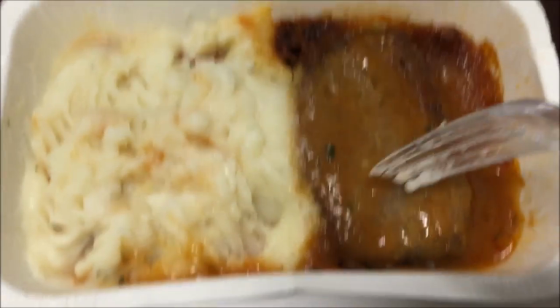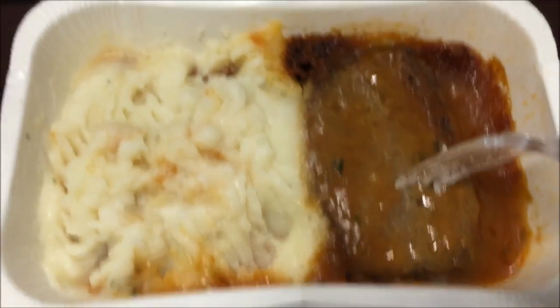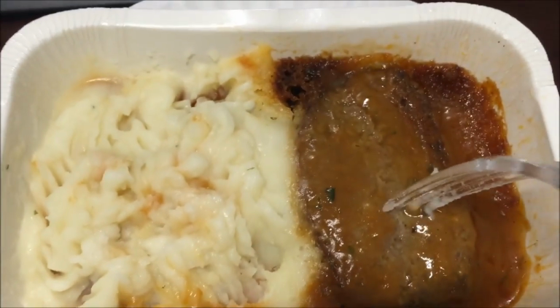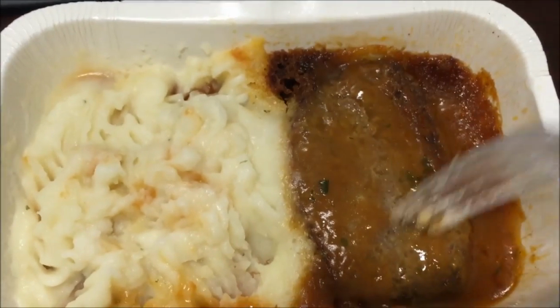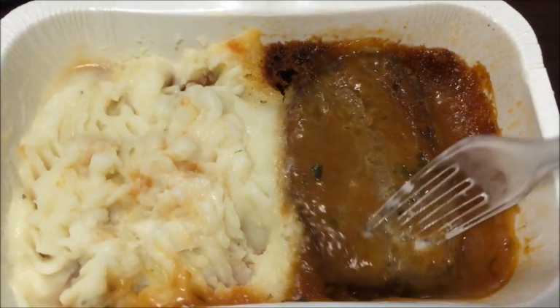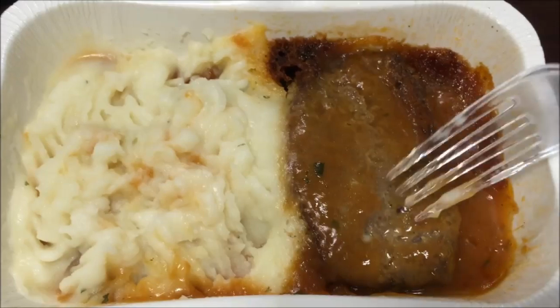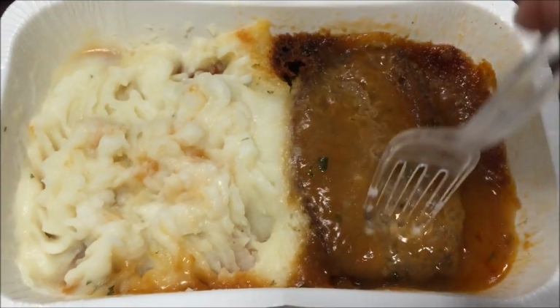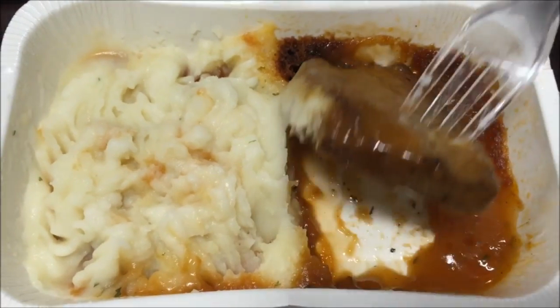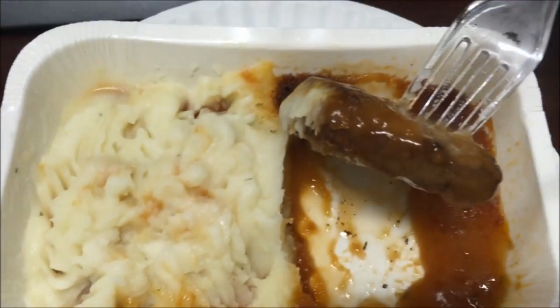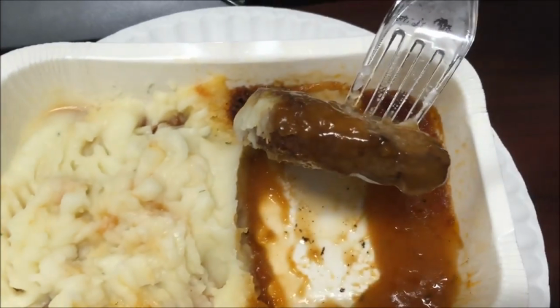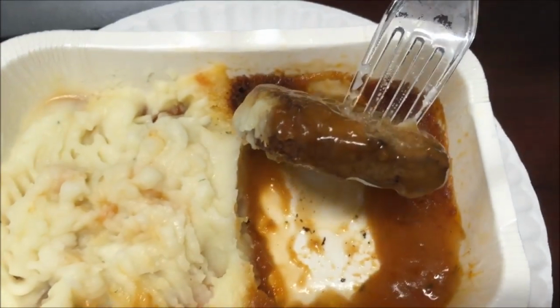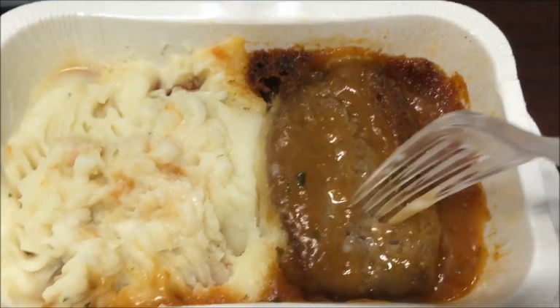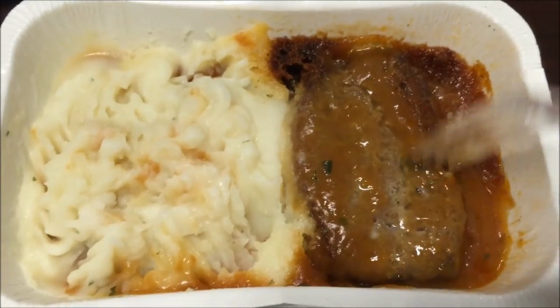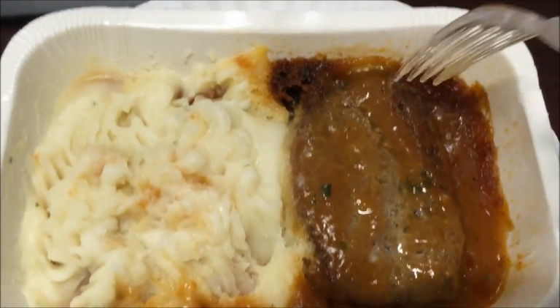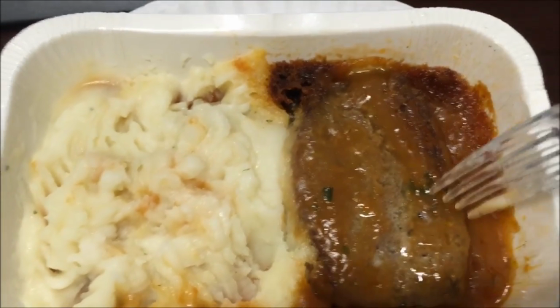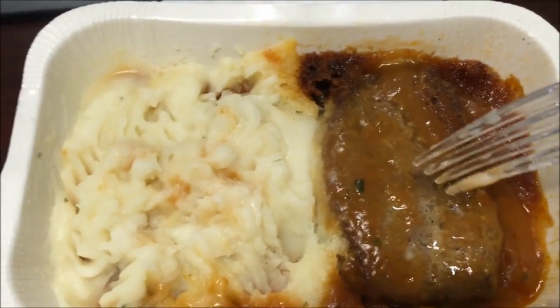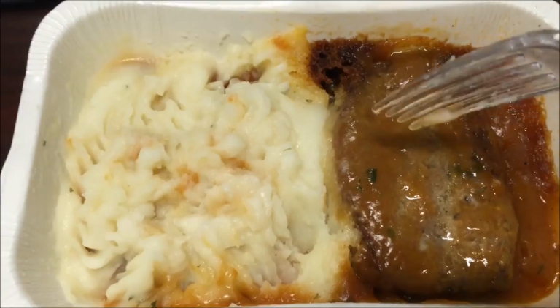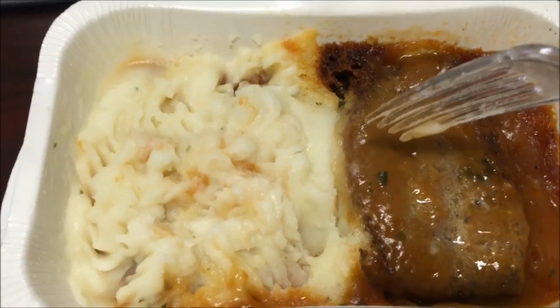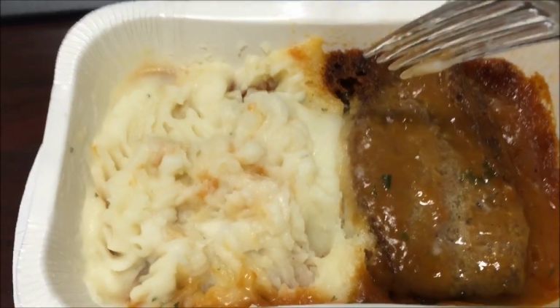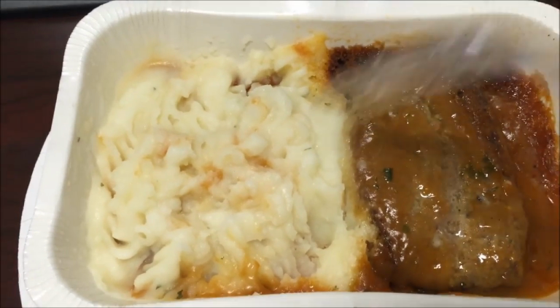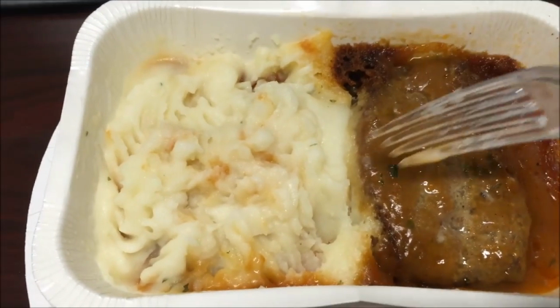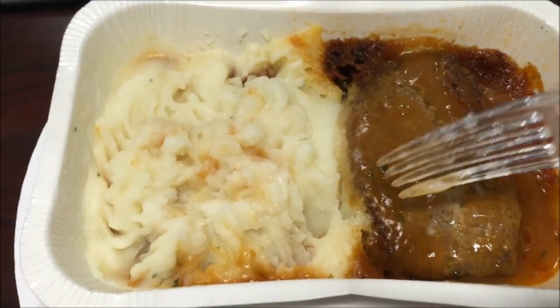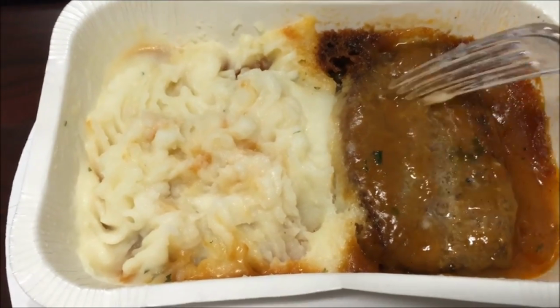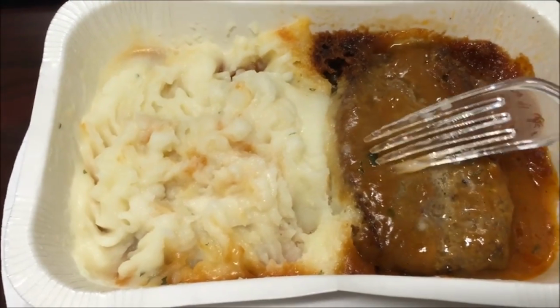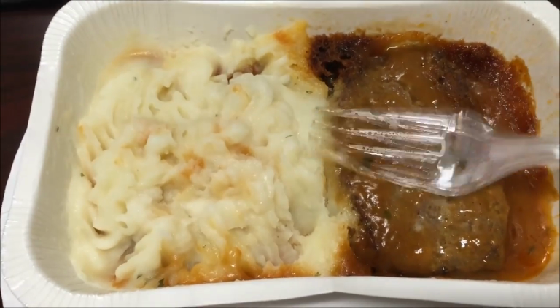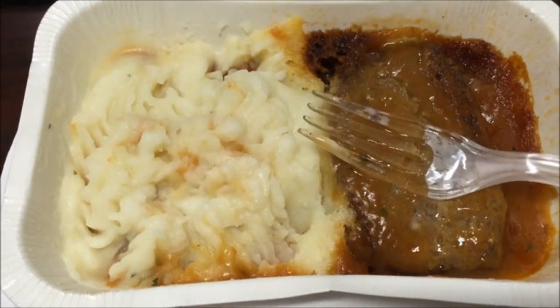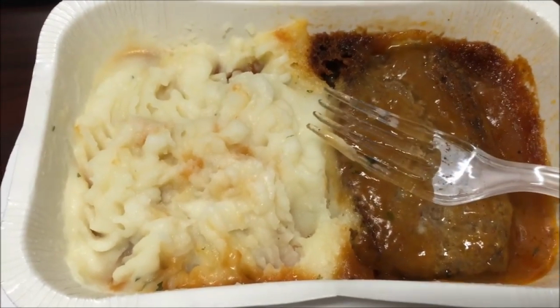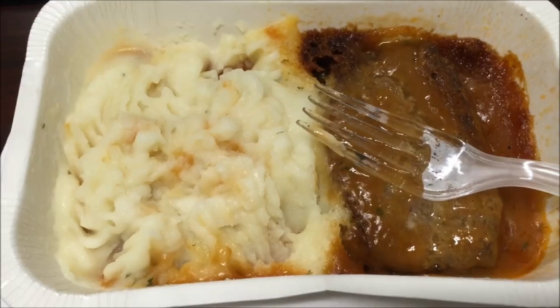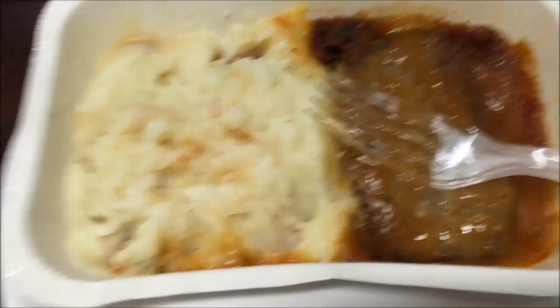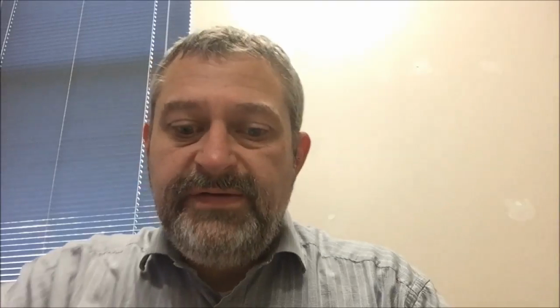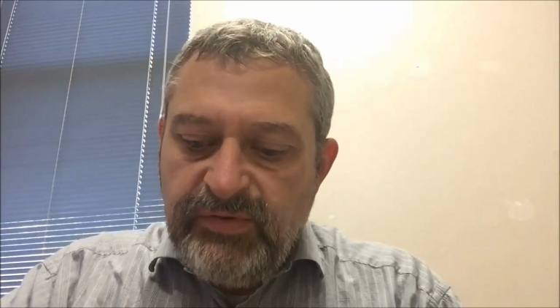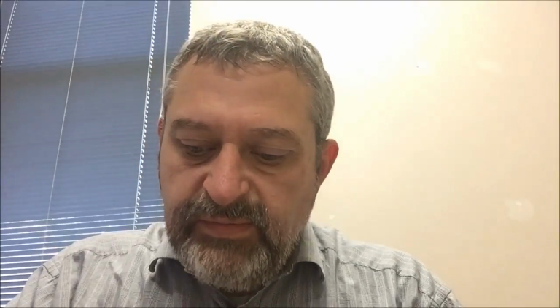There's the potato, there's the meatloaf. It's not super thick but you do get a decent amount. You don't get a ton of gravy, but that's okay. I want this to cool off for a minute and I'll cut the meatloaf into smaller pieces, then I'll be back.